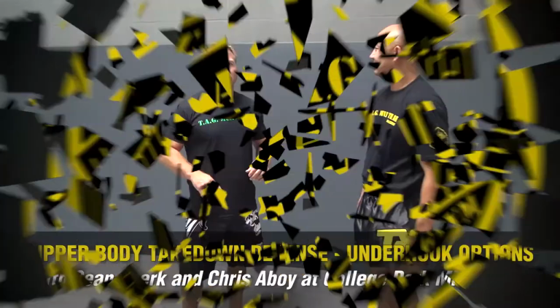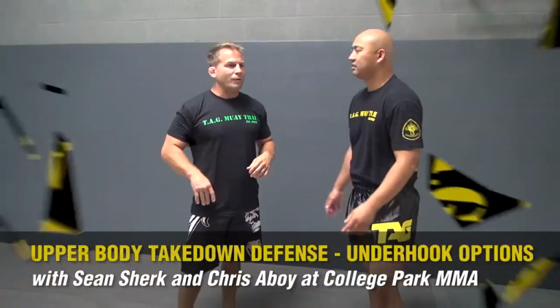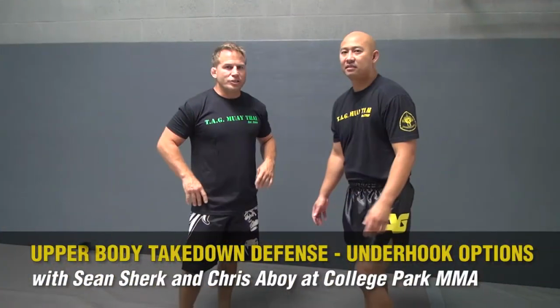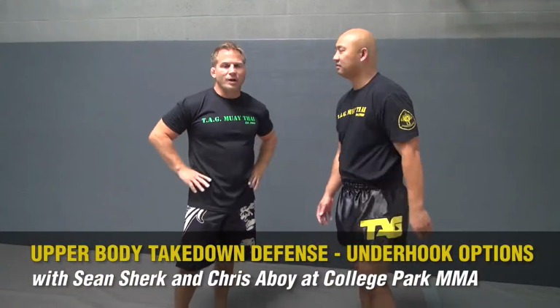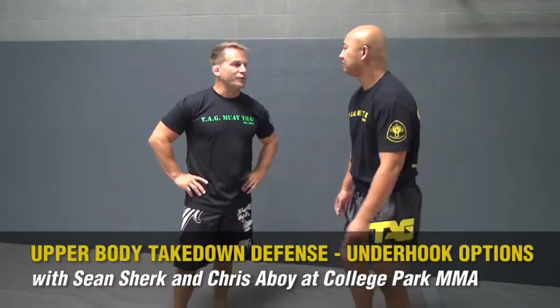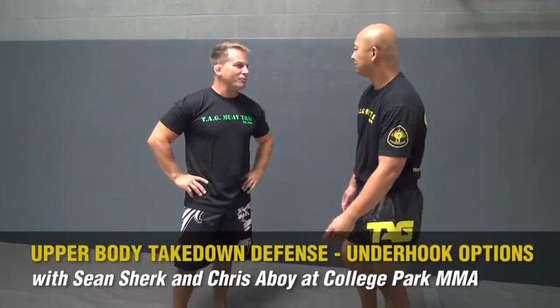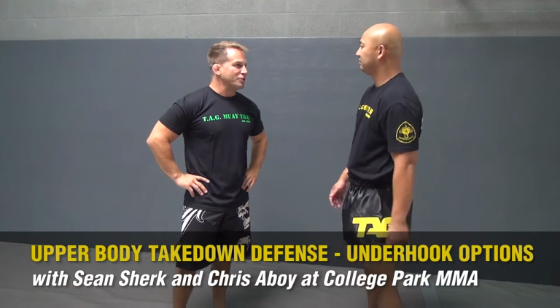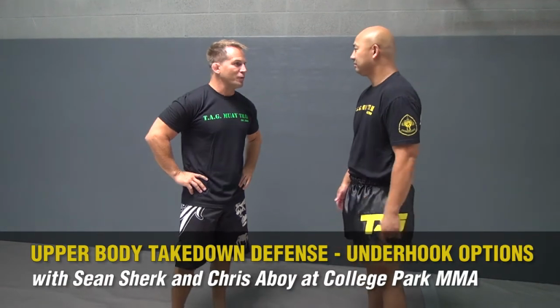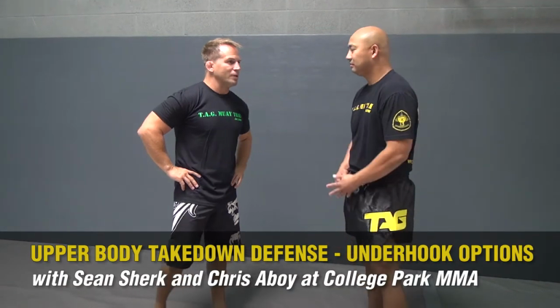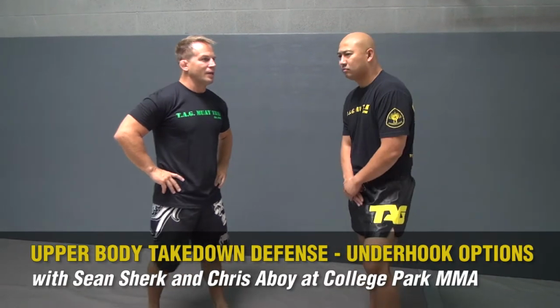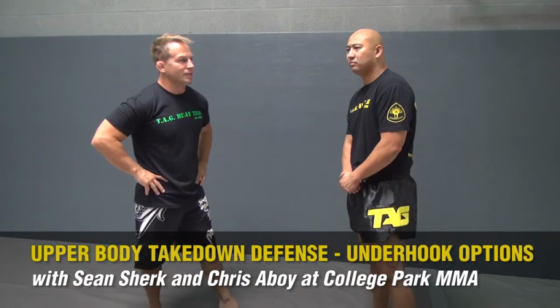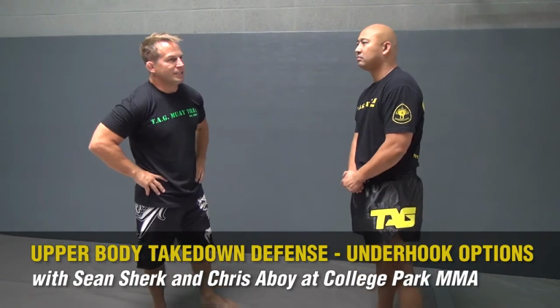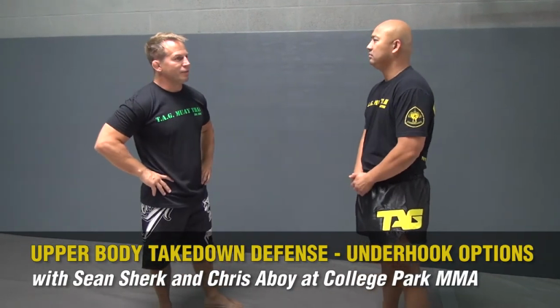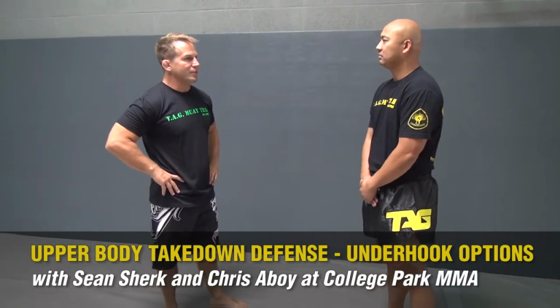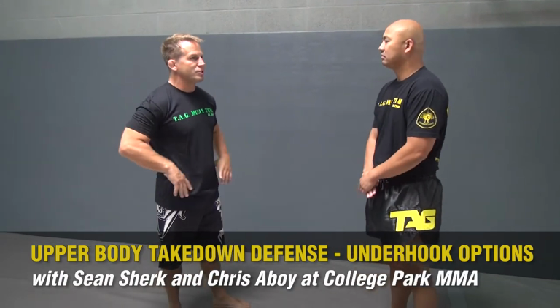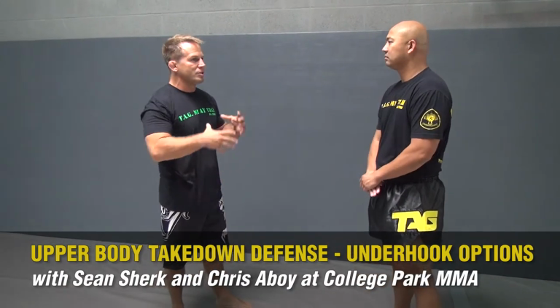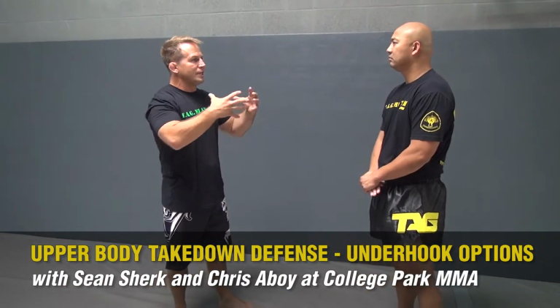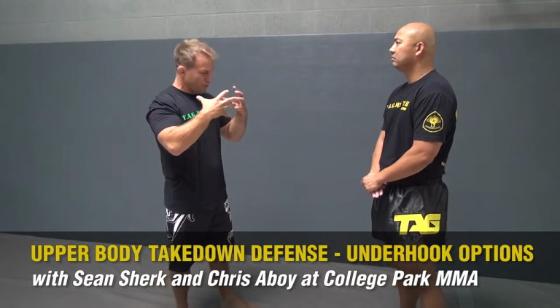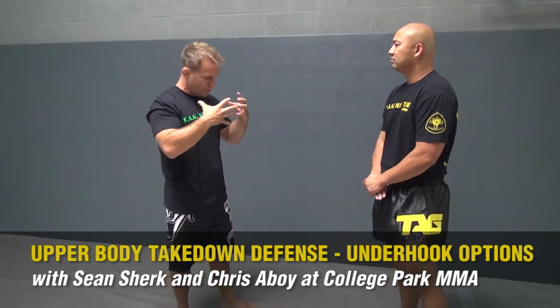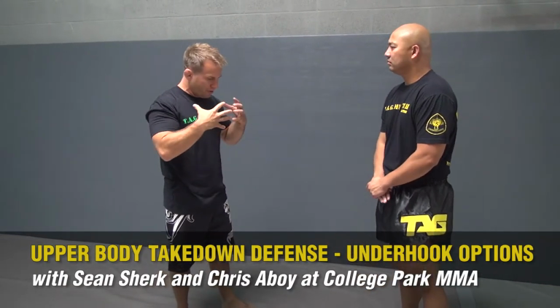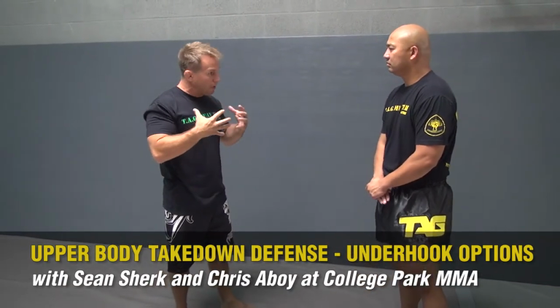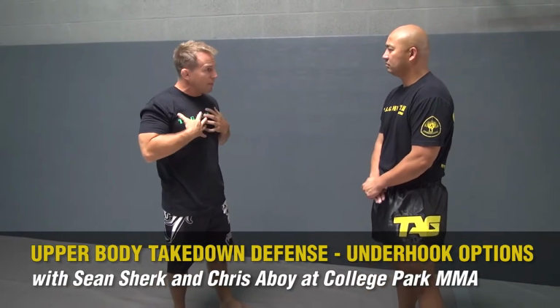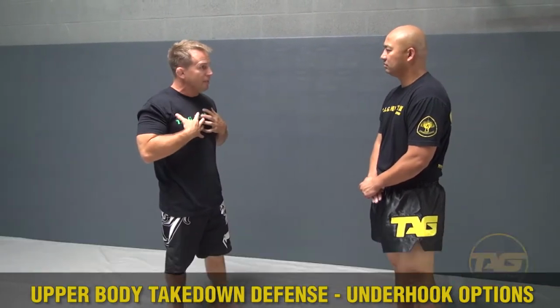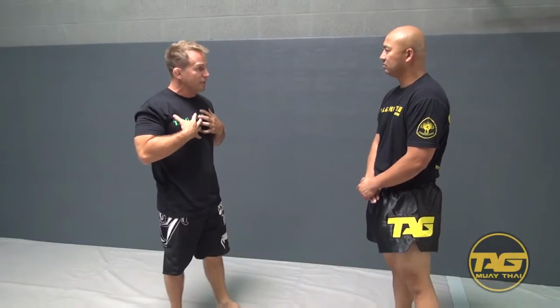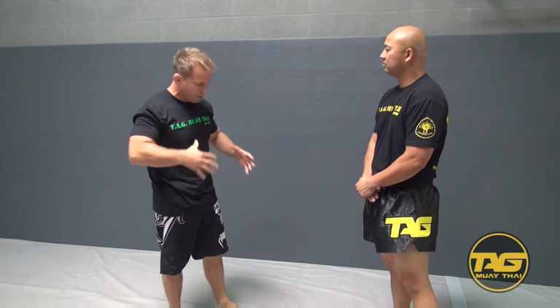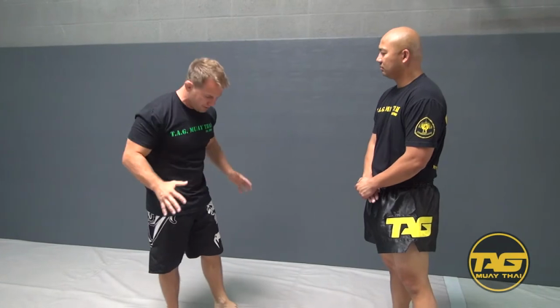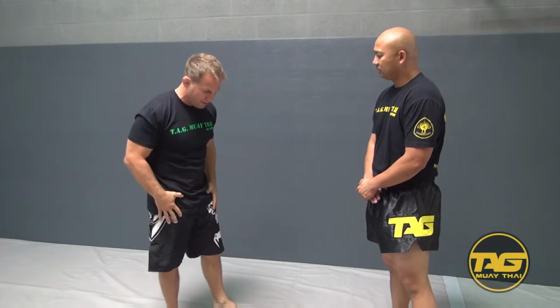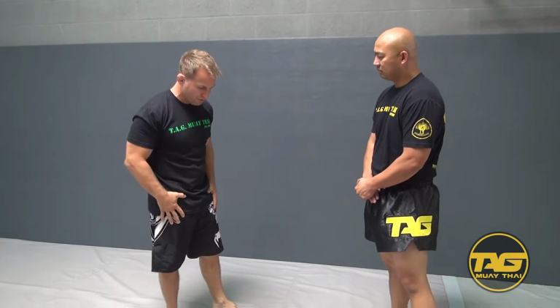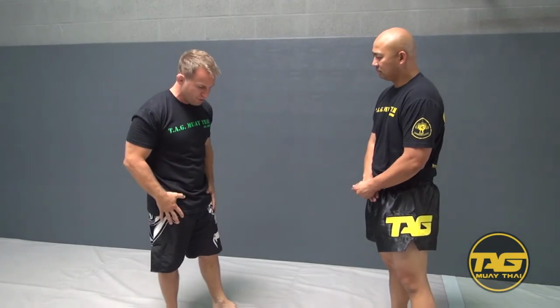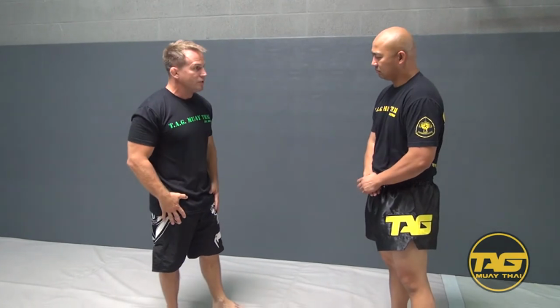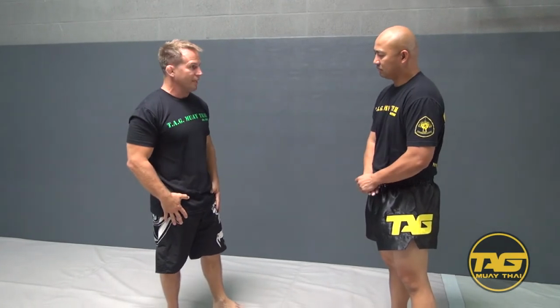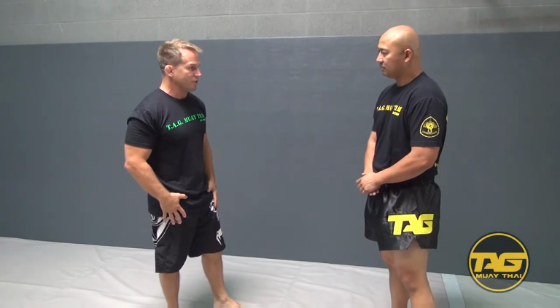Today we're going to show a couple different options for takedown defense: takedowns upper body clinch, and takedowns defending legs.